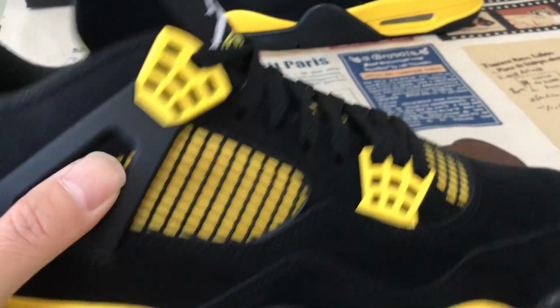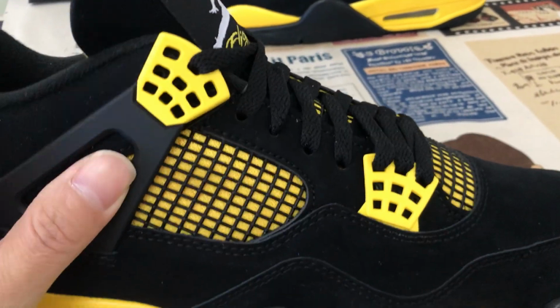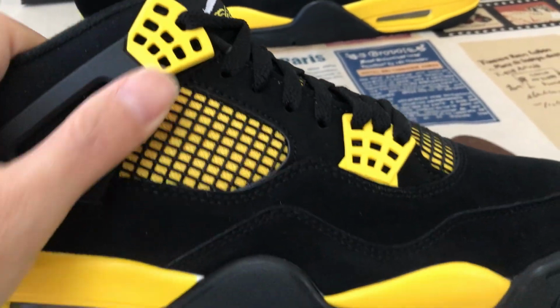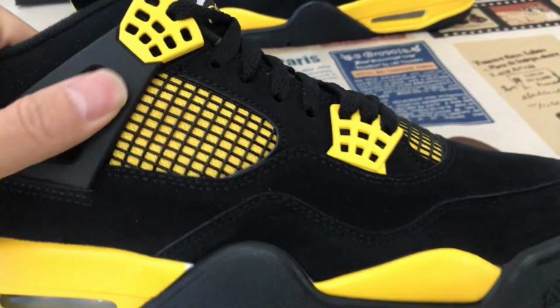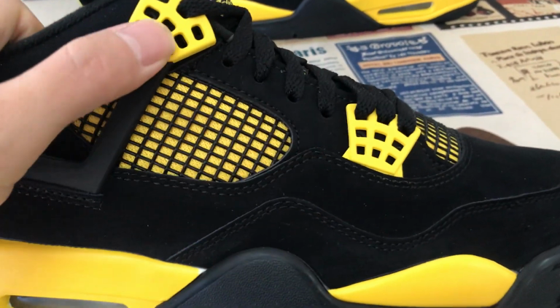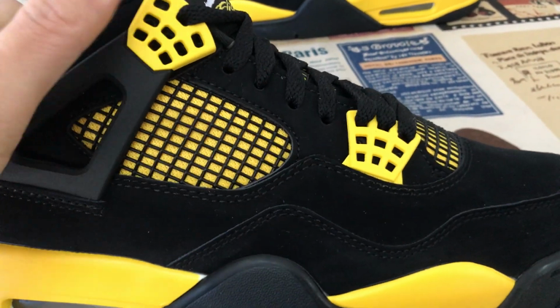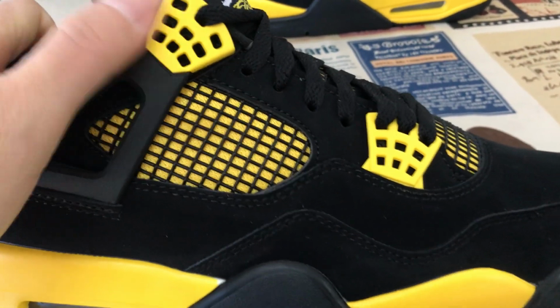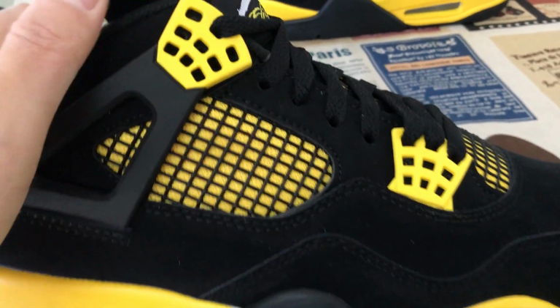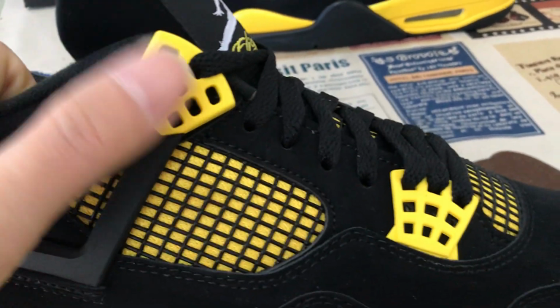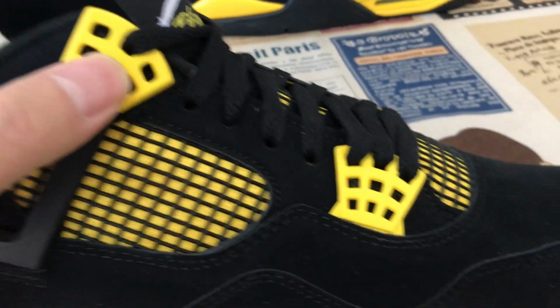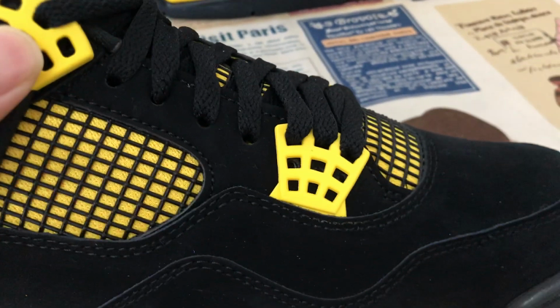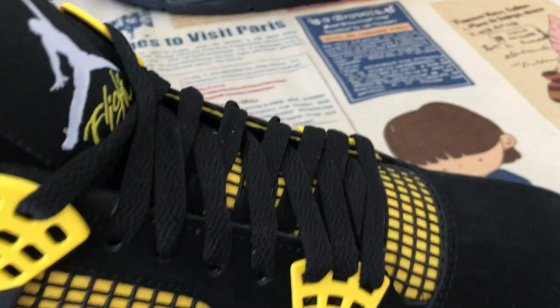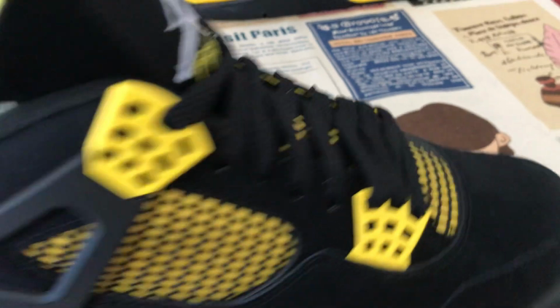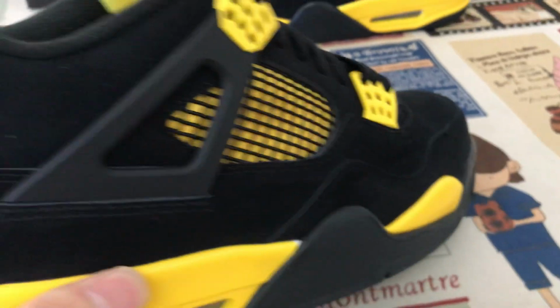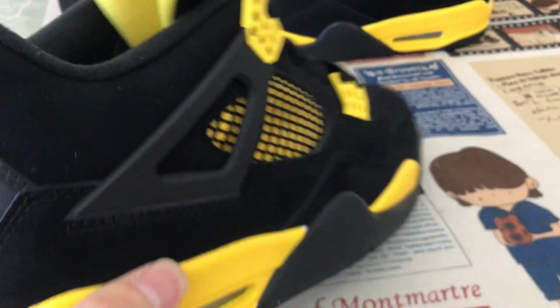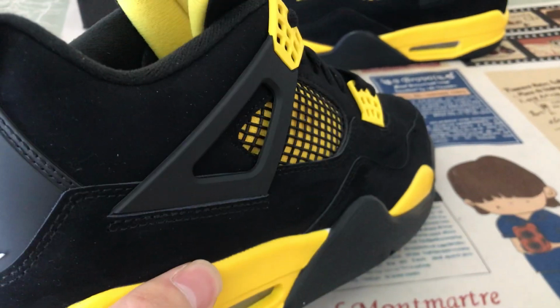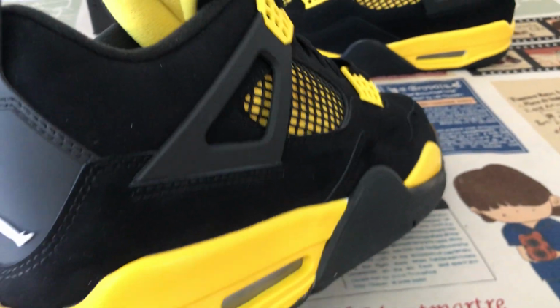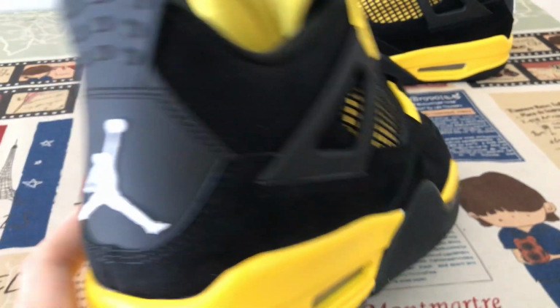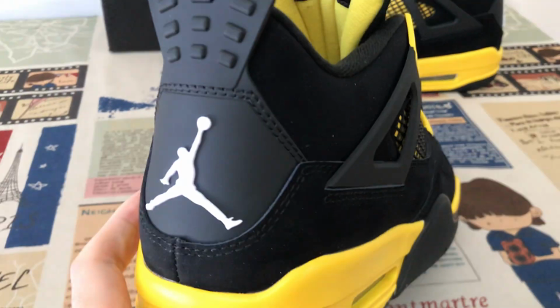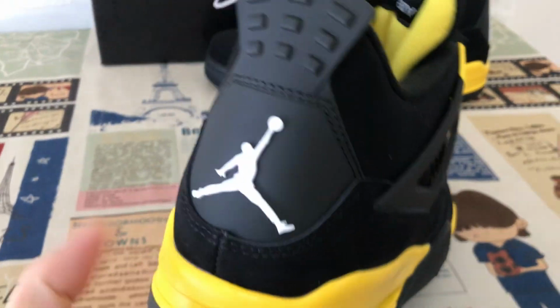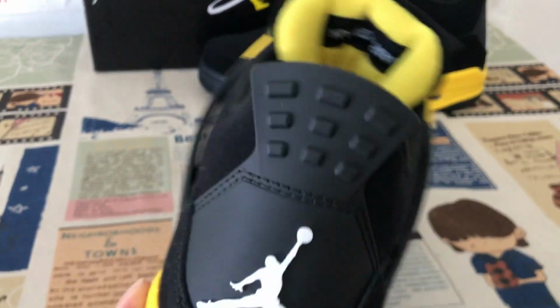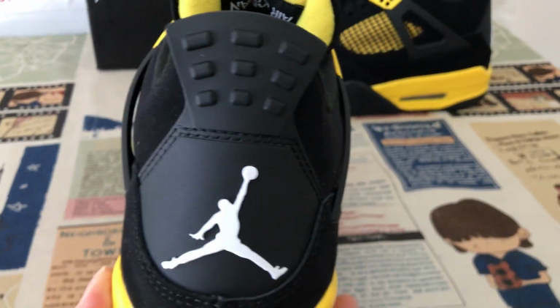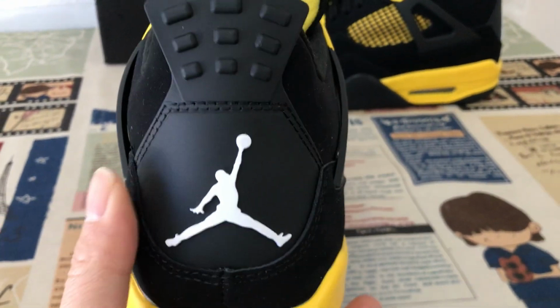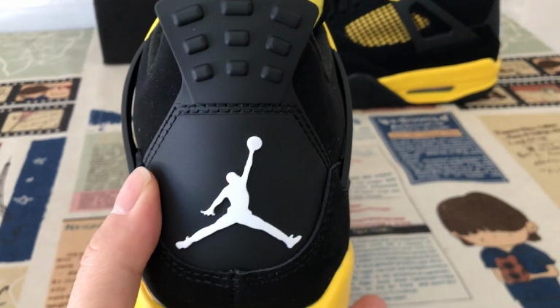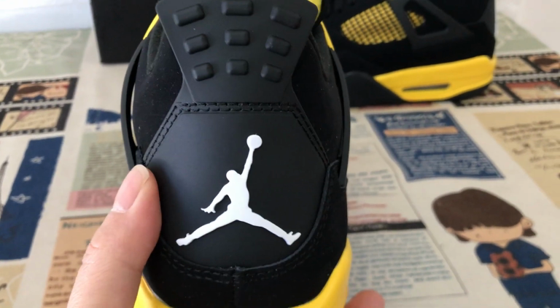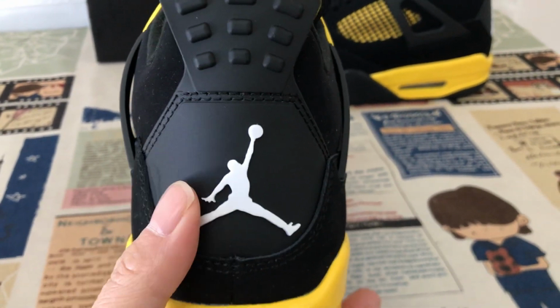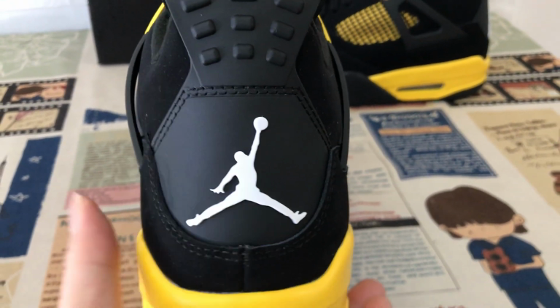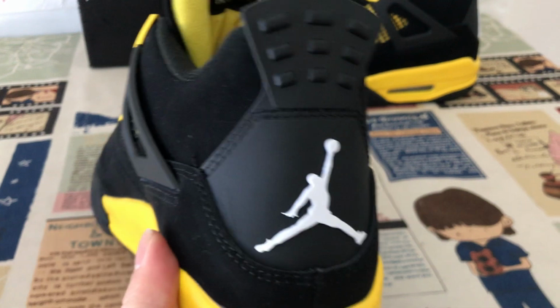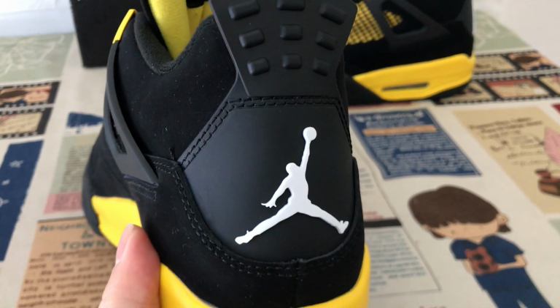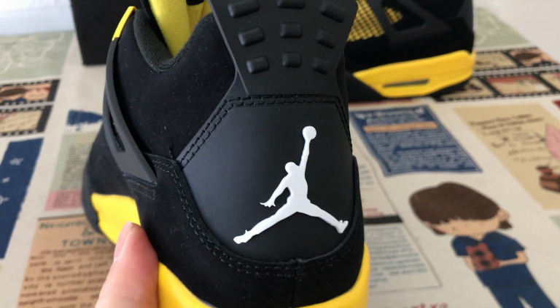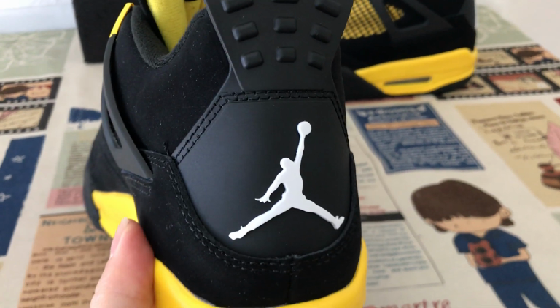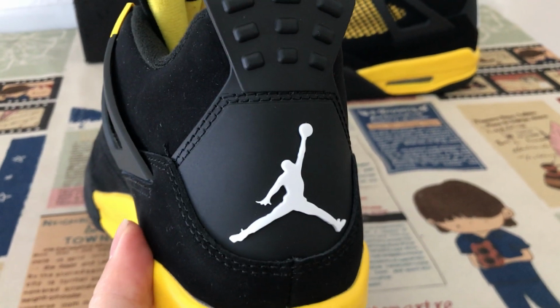The black eyestay with the yellow eyelet. The back tab — black with the white Jumpman logo.